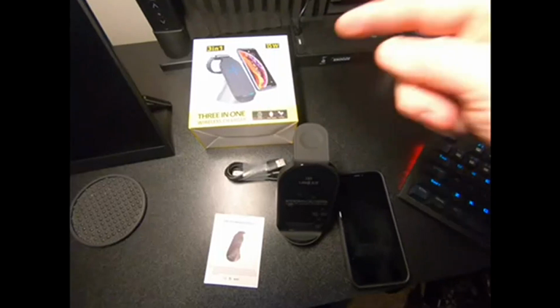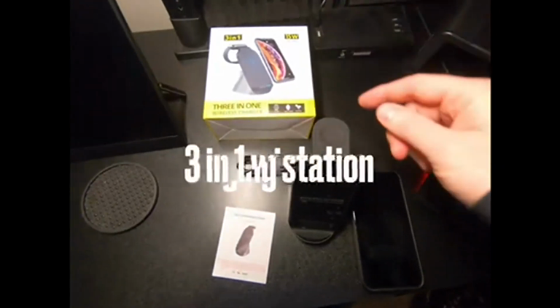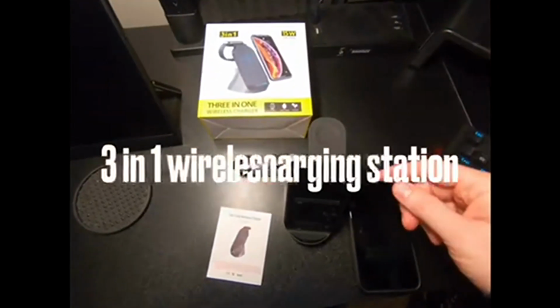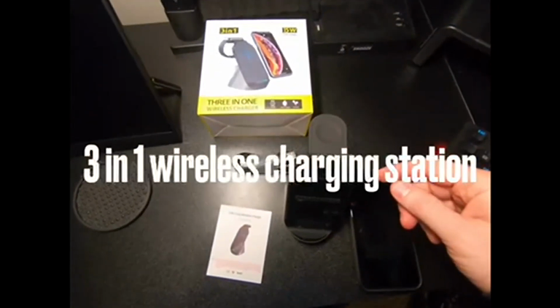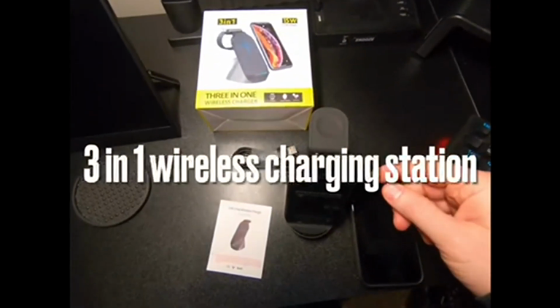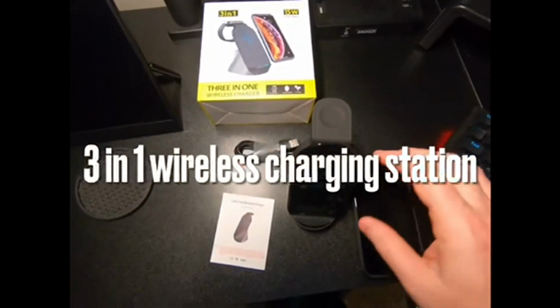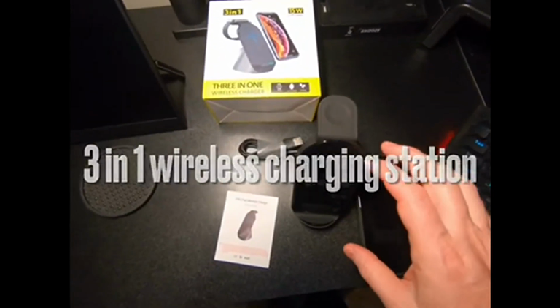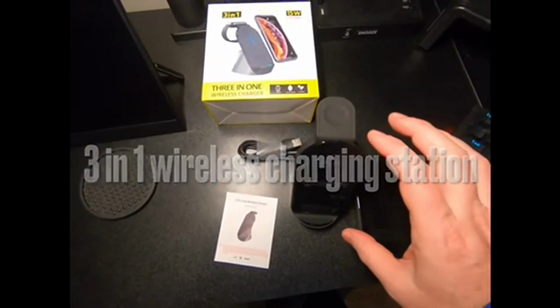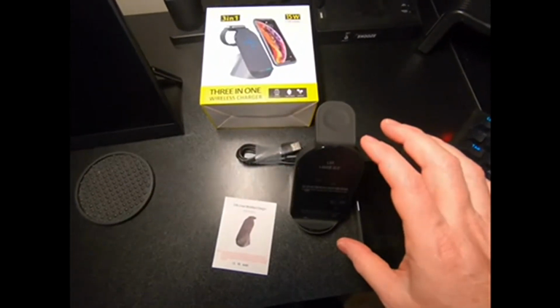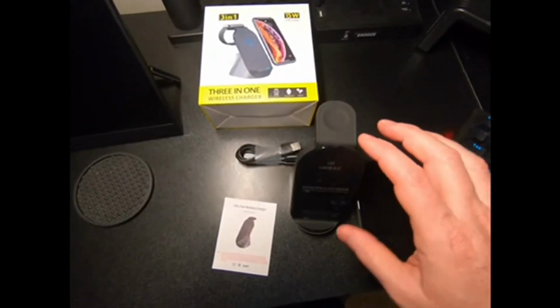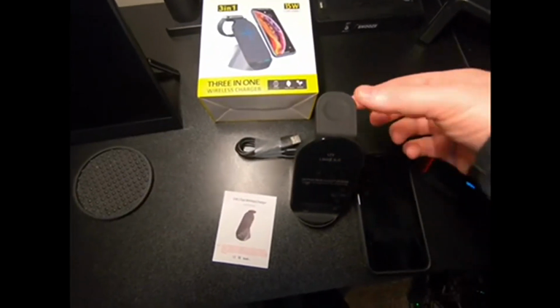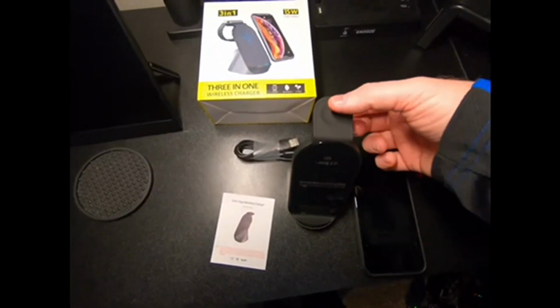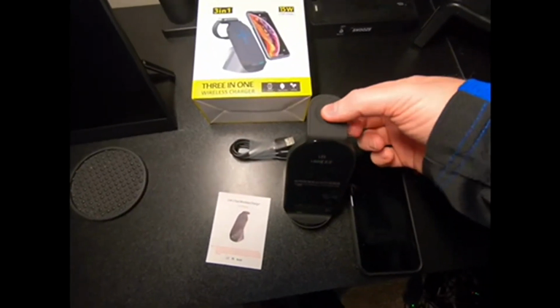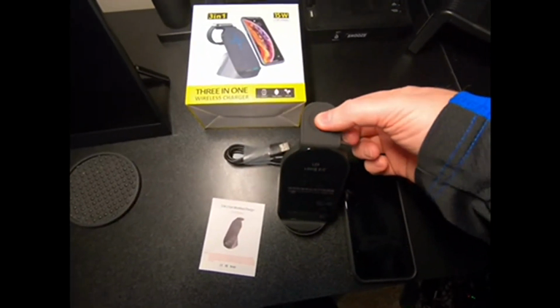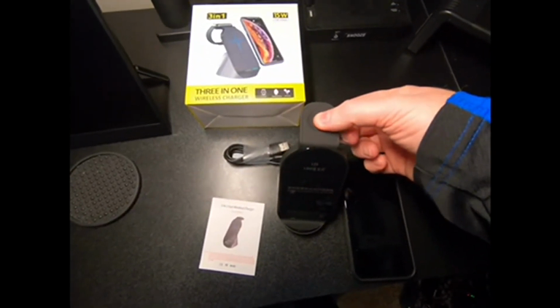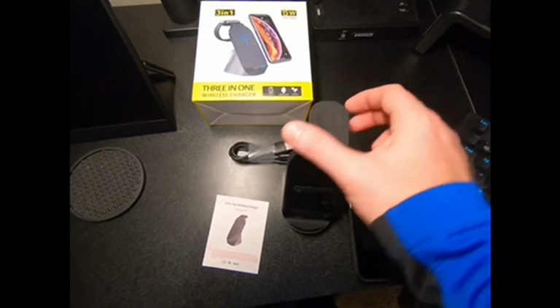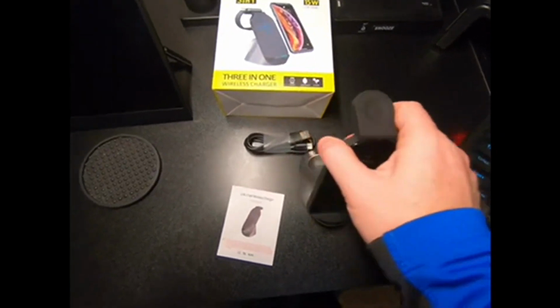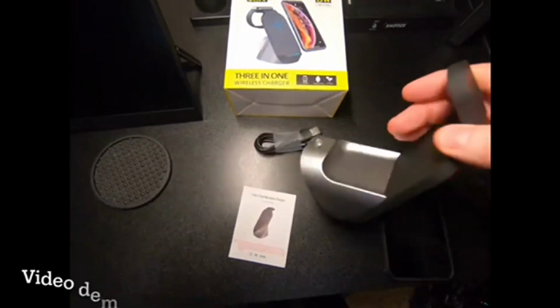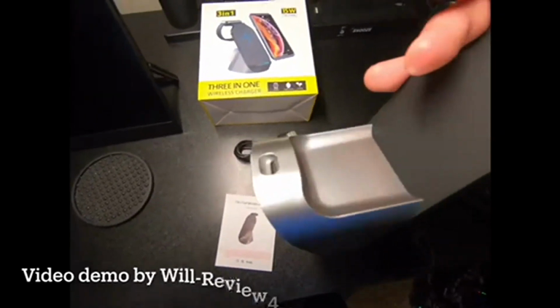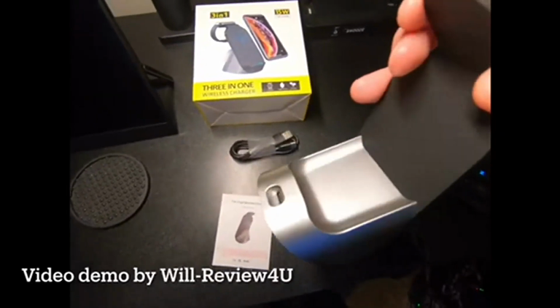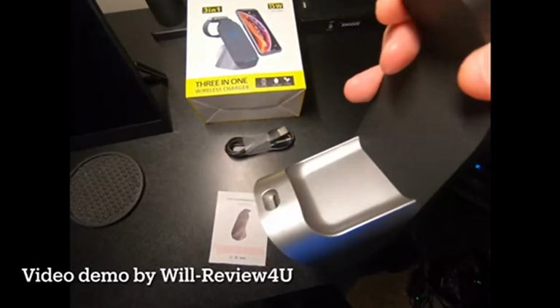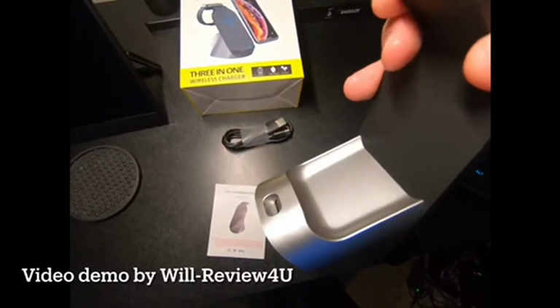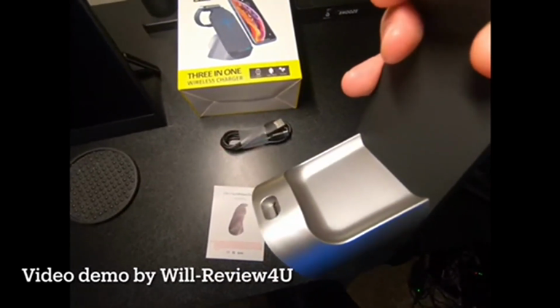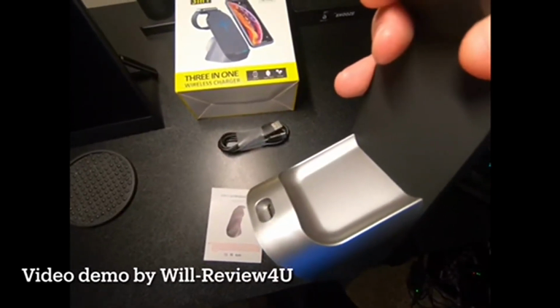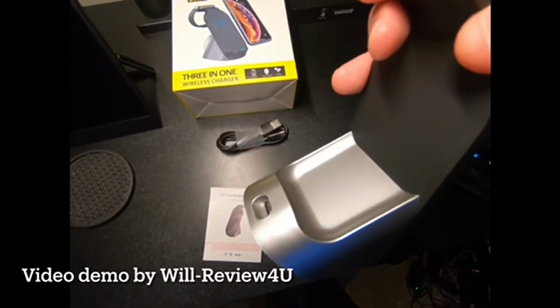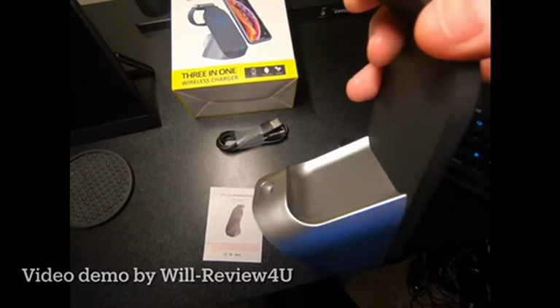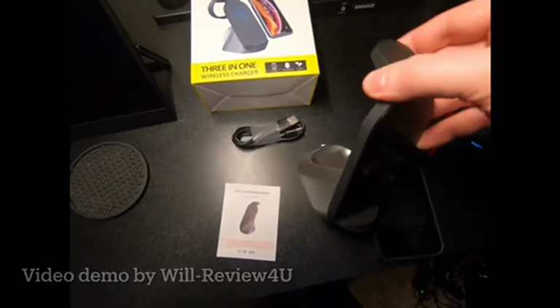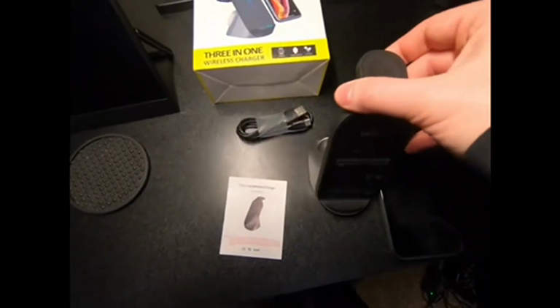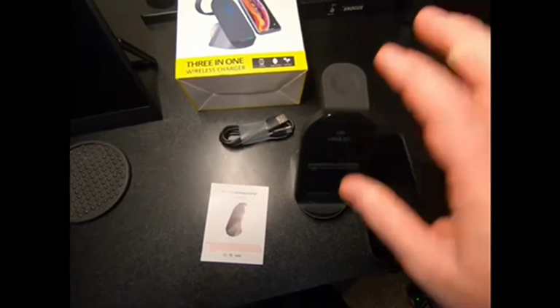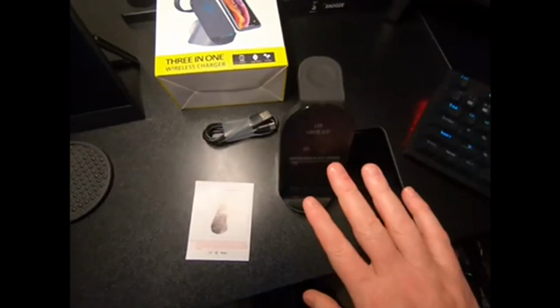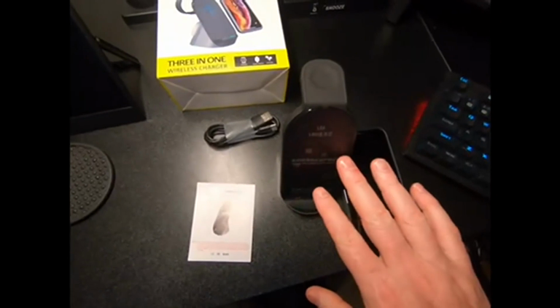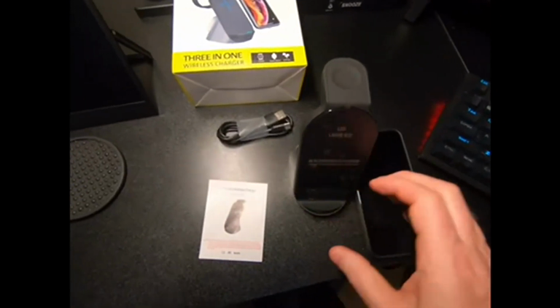This is a 3-in-1 wireless charger. You can put an Apple Watch up here, the AirPods back here, and the phone goes into the front.